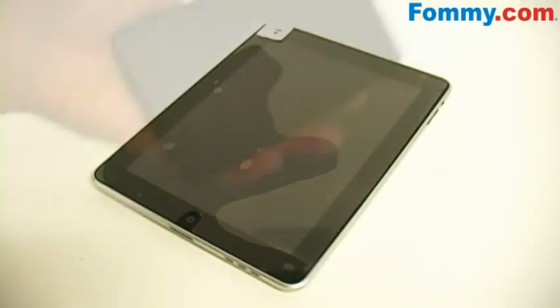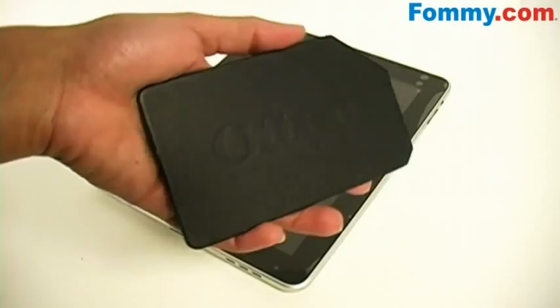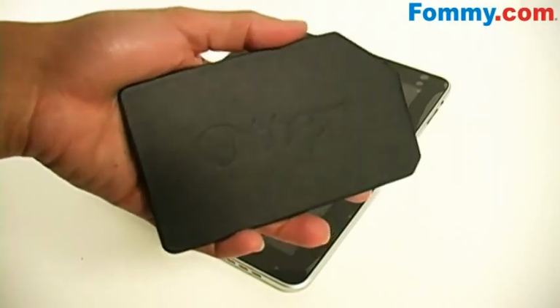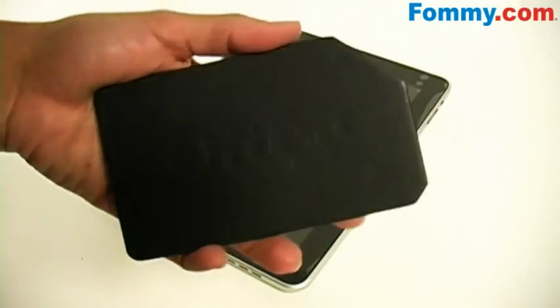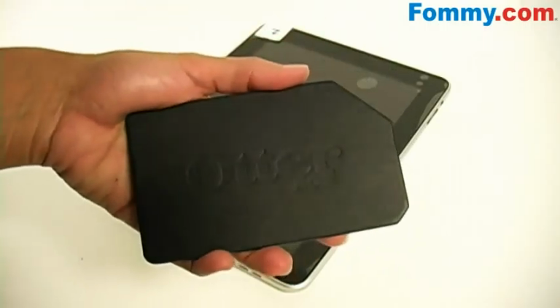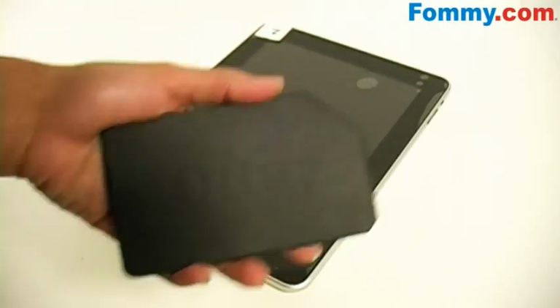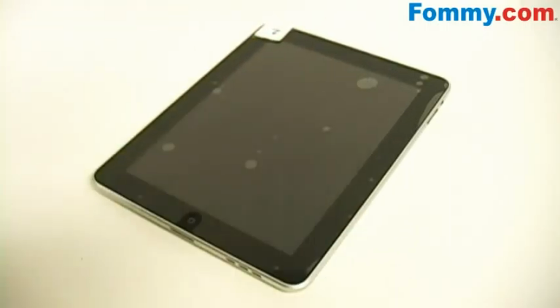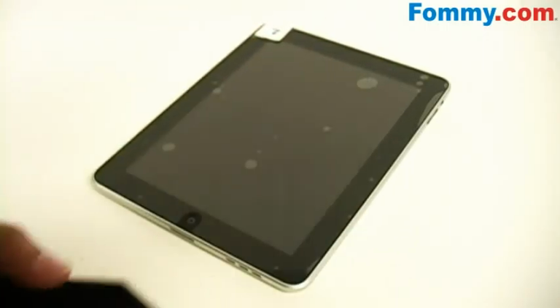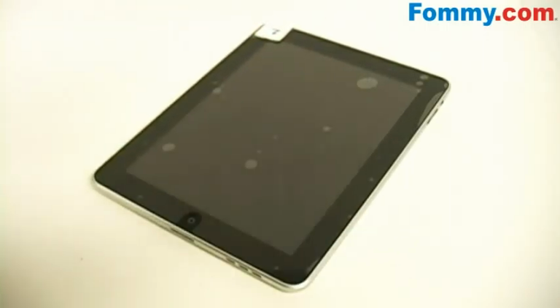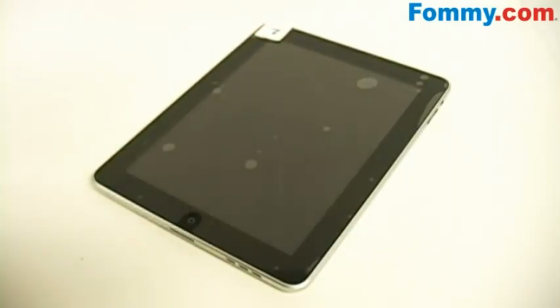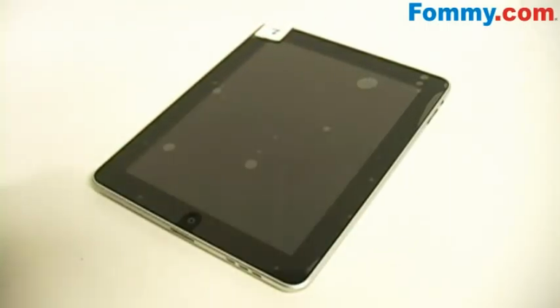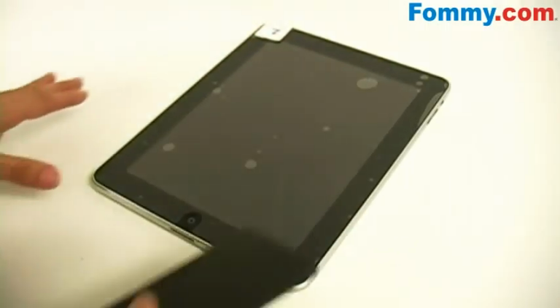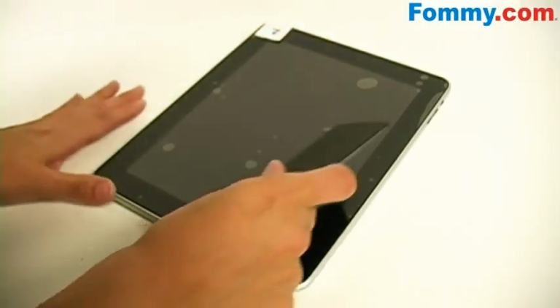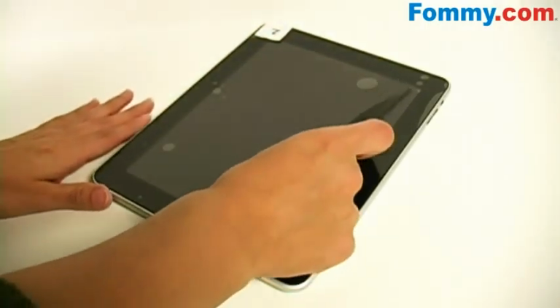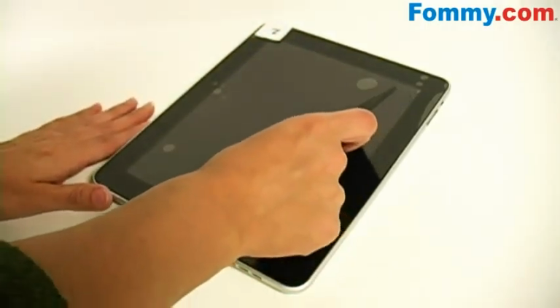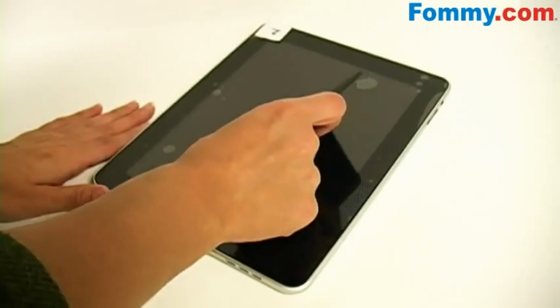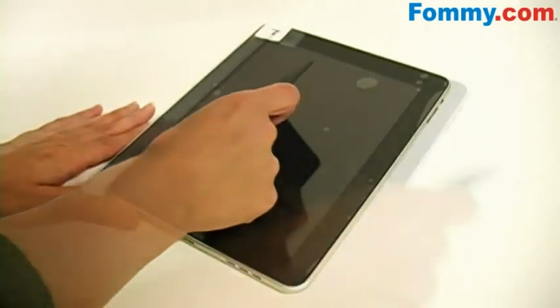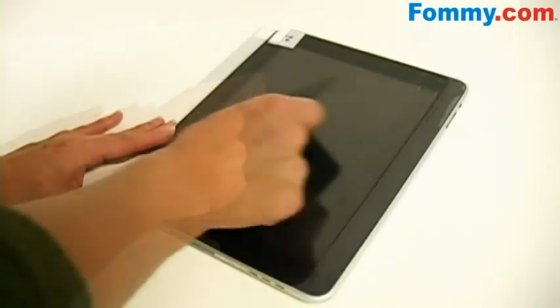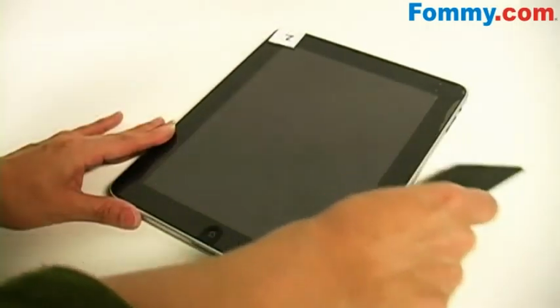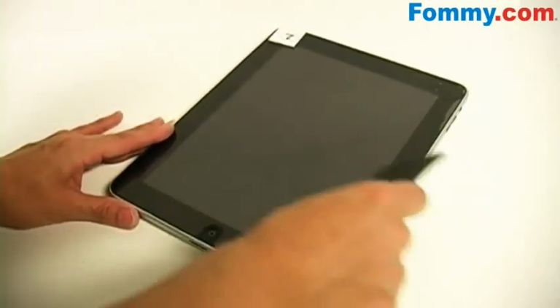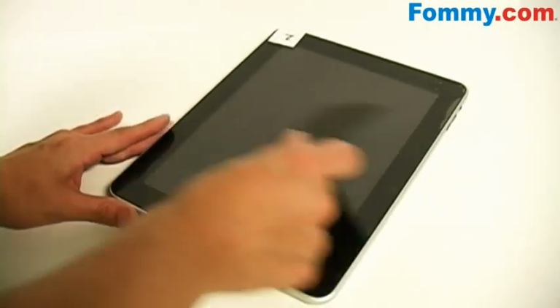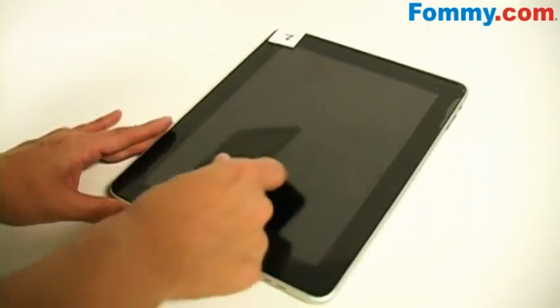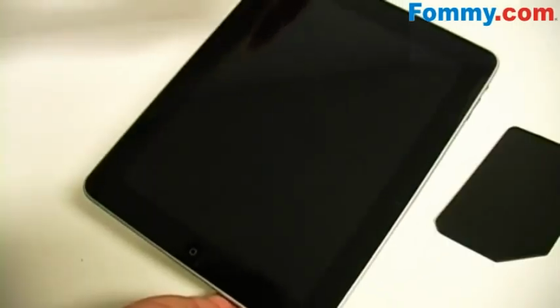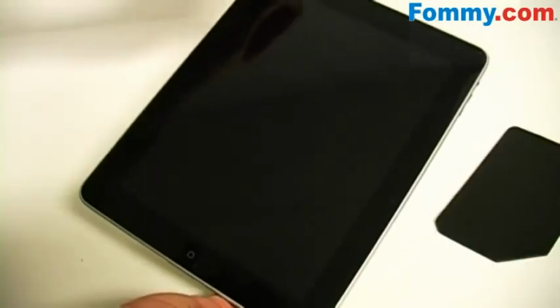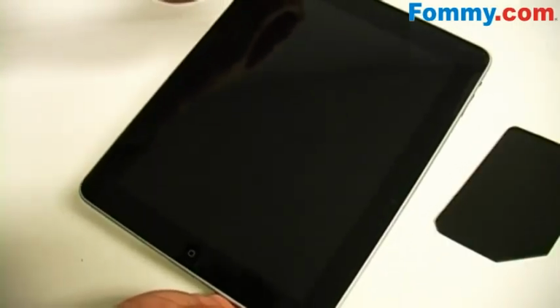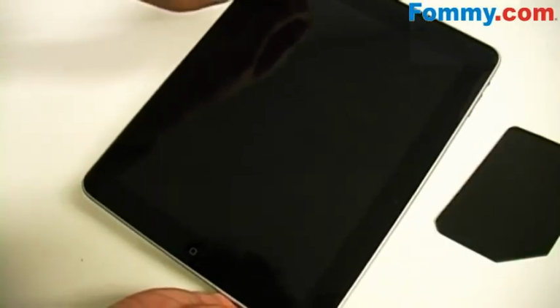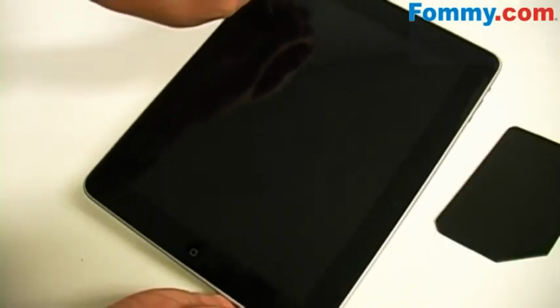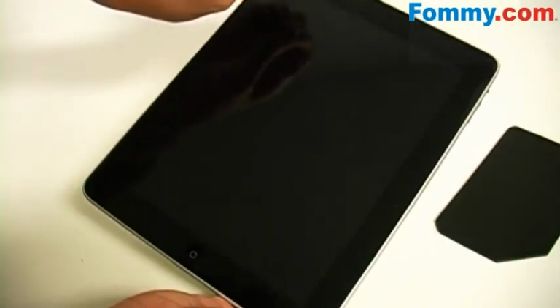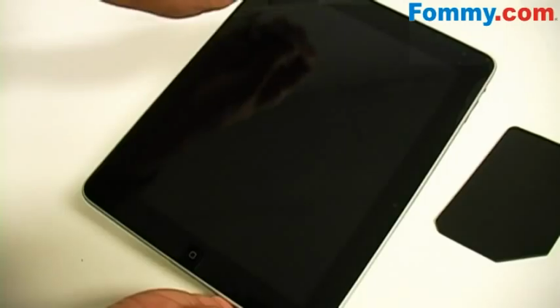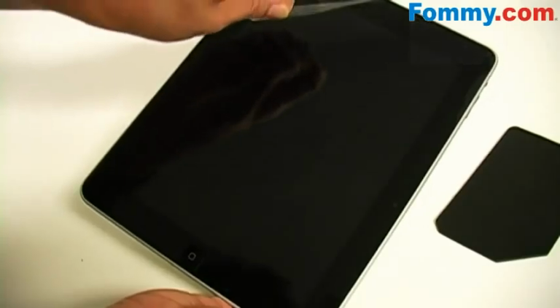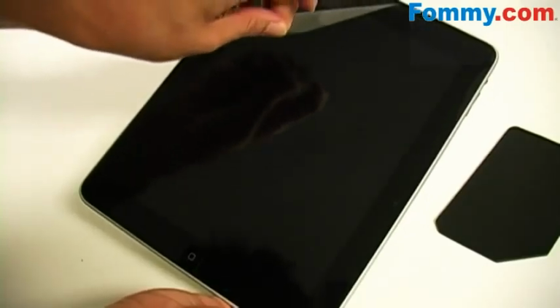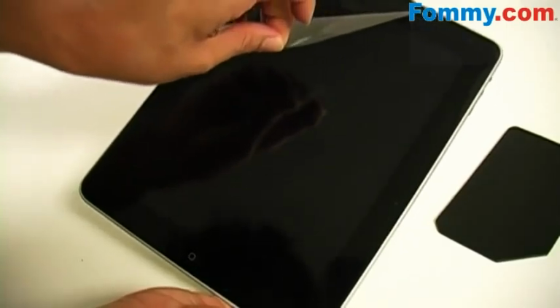Now using your super sized installation card go ahead and squeegee out any air bubbles towards the nearest edge. Once all the bubbles are removed you can peel away the layer labeled 2.